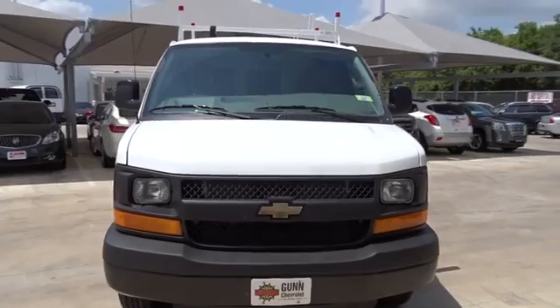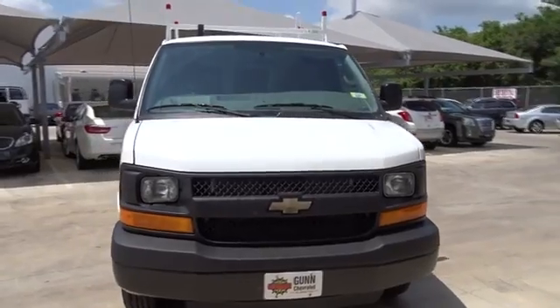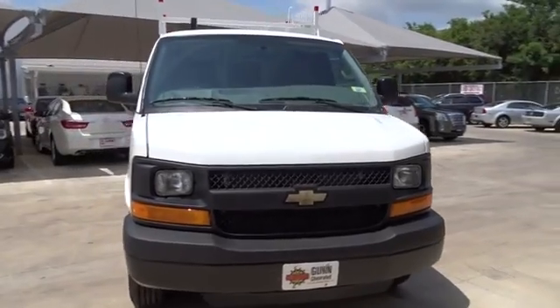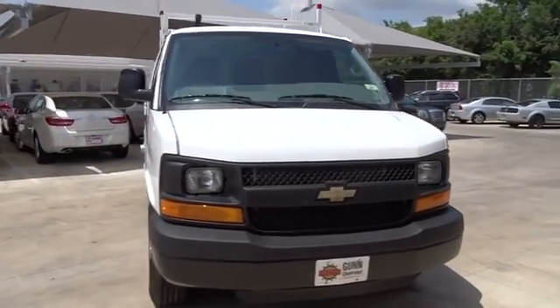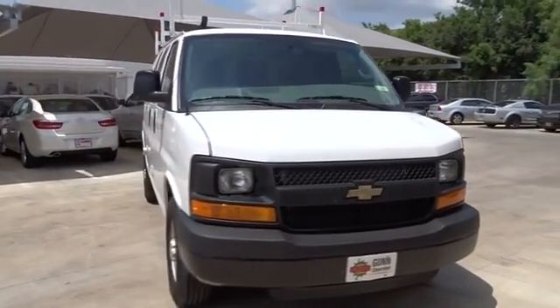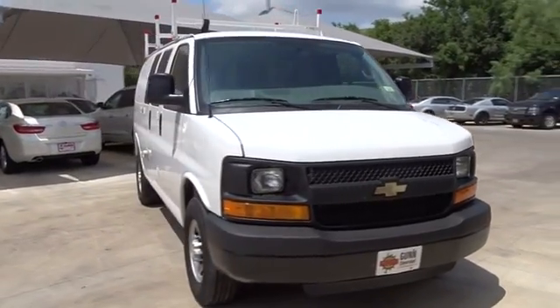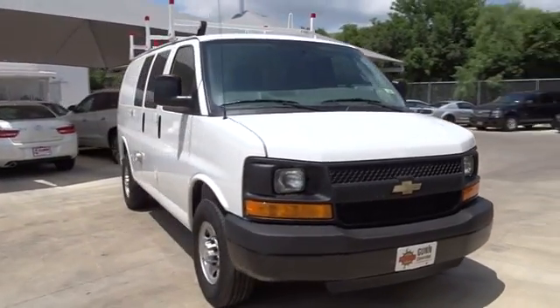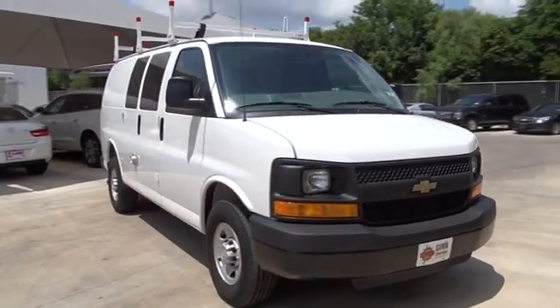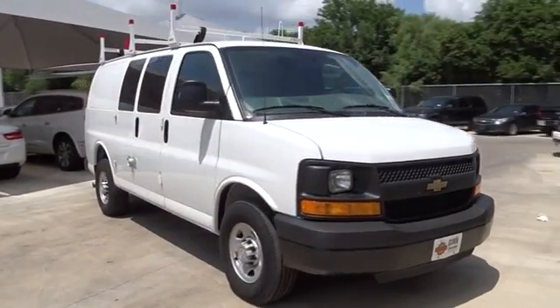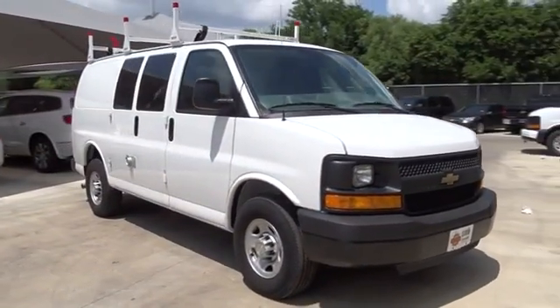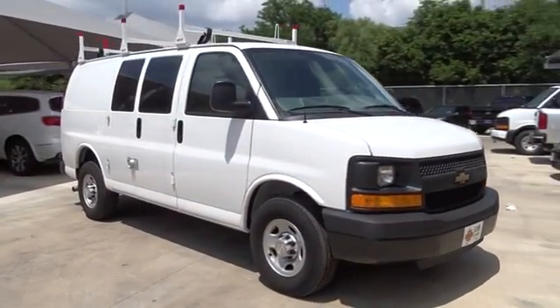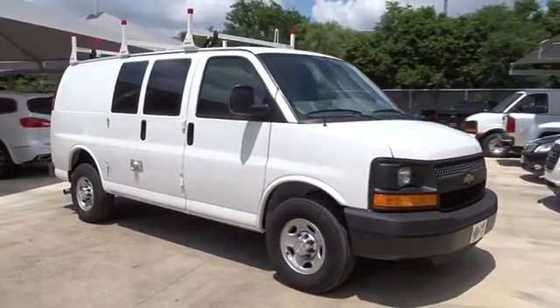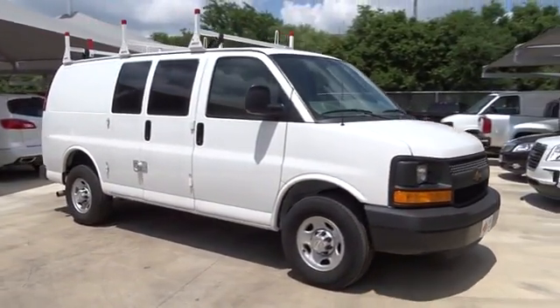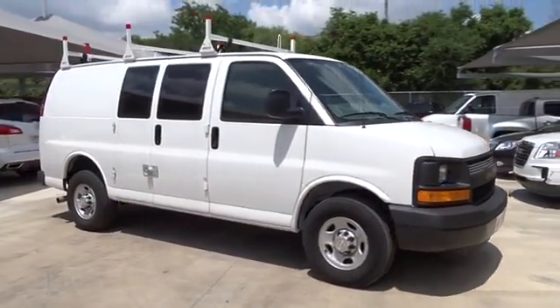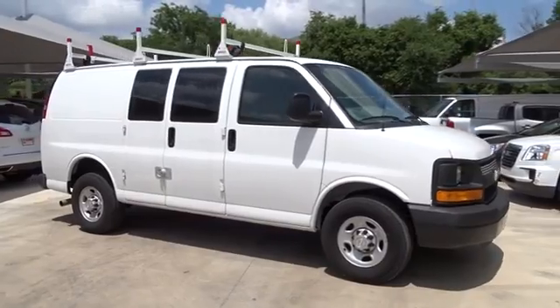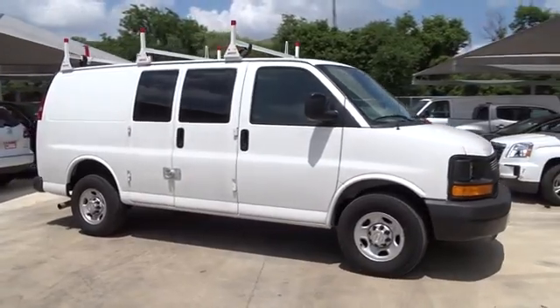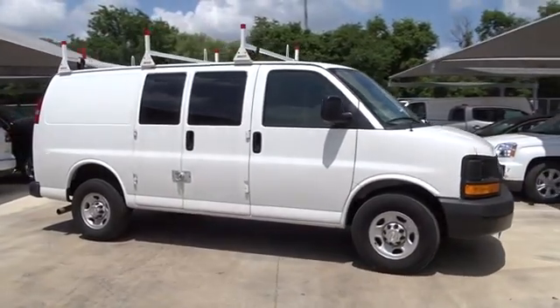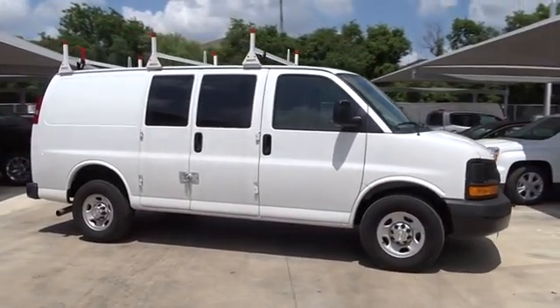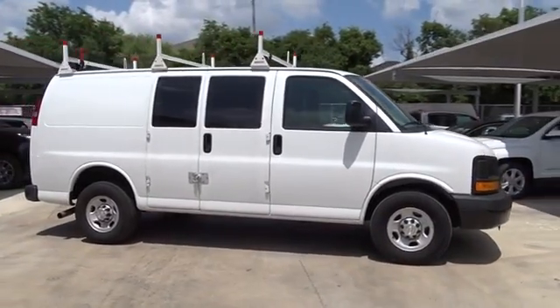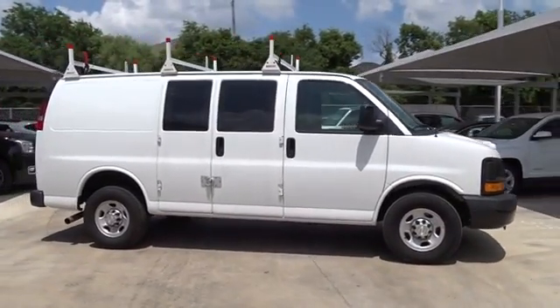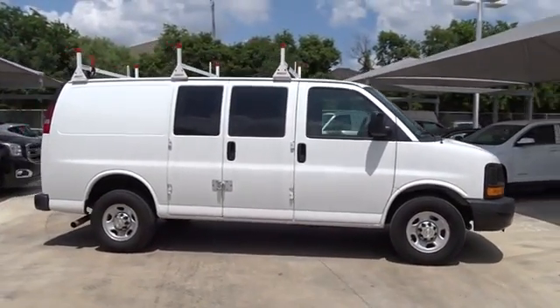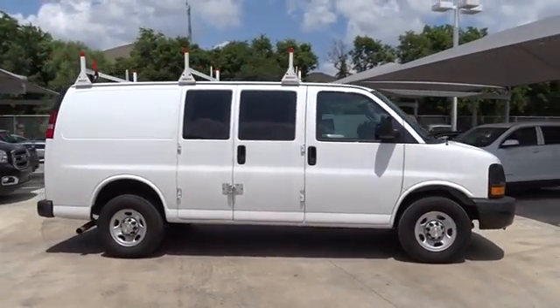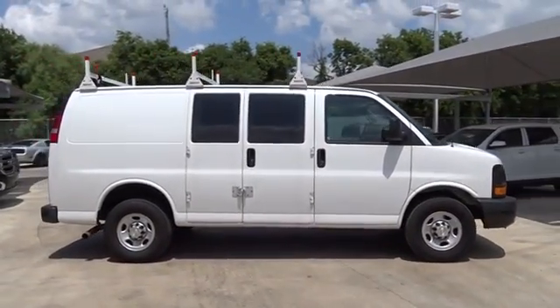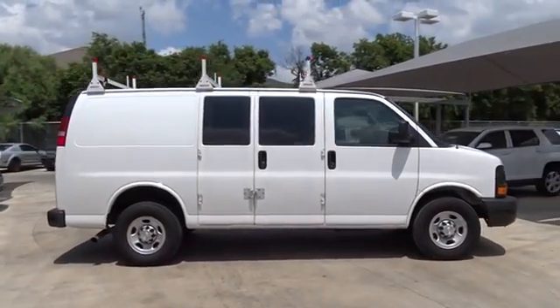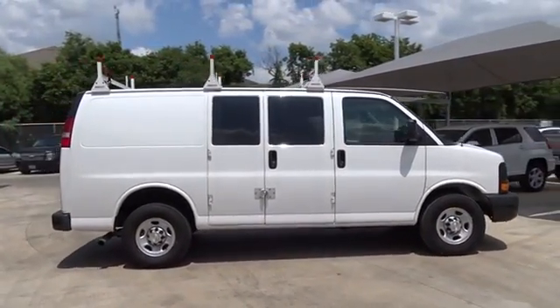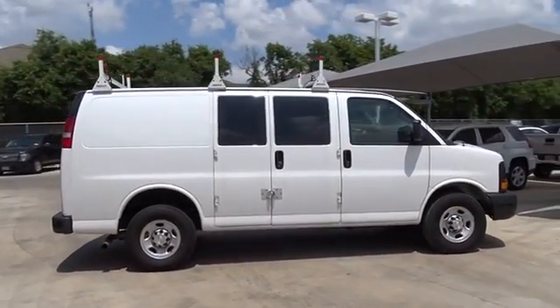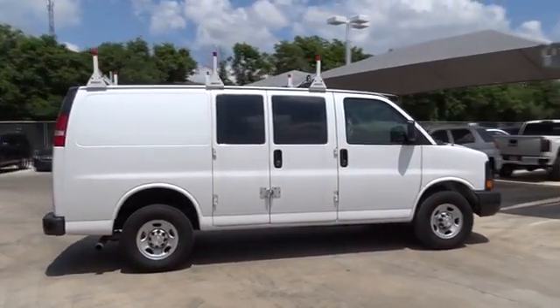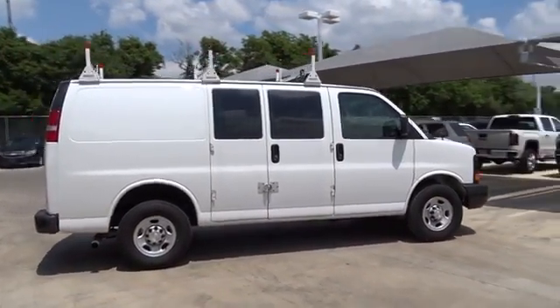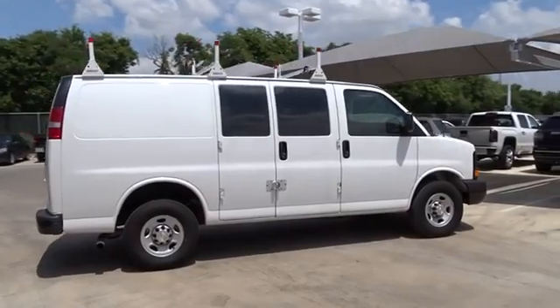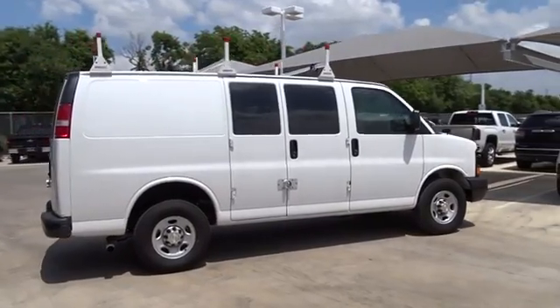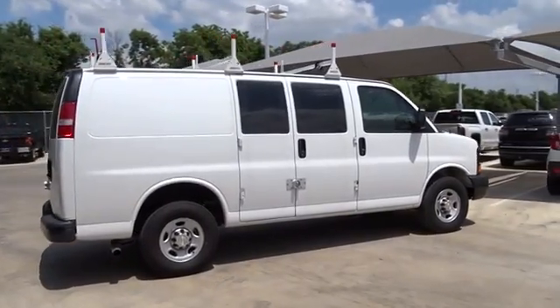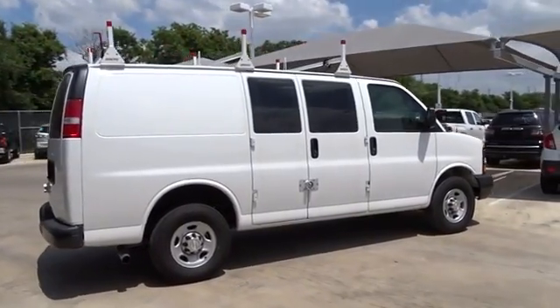The 2016 Chevrolet Express Cargo. The Chevy Express Cargo van is ready to handle all of your work tools, carpooling to work, or running the kids to soccer. Here are some of this vehicle's great options.